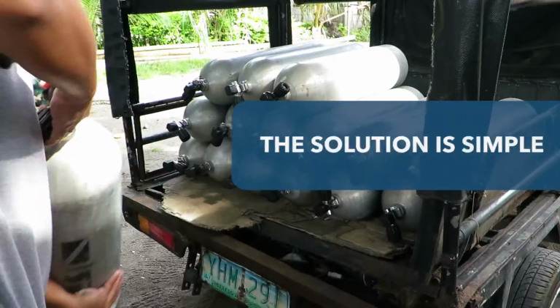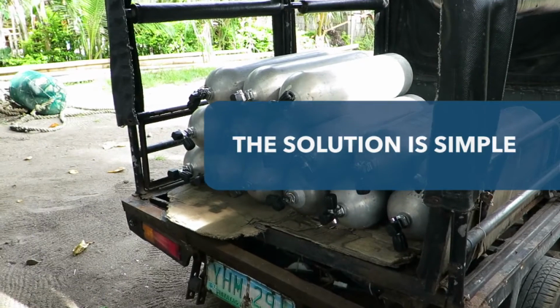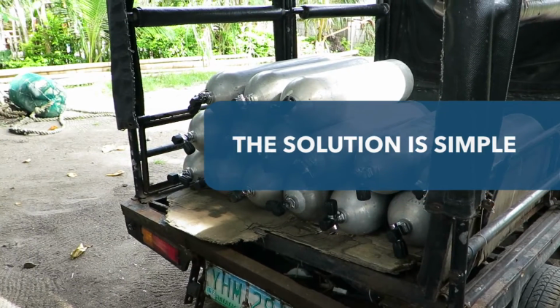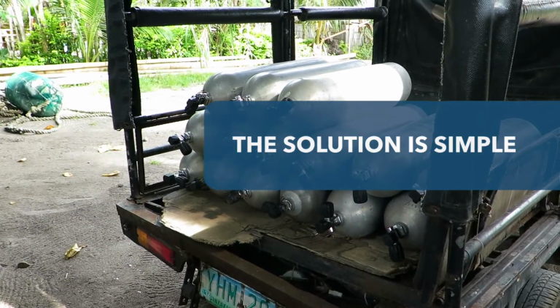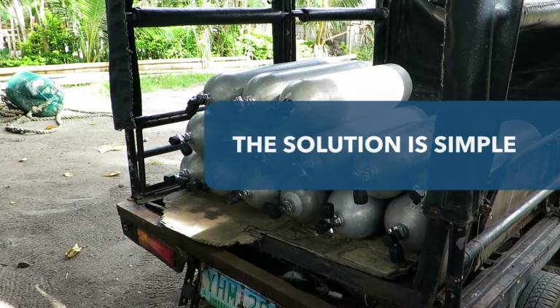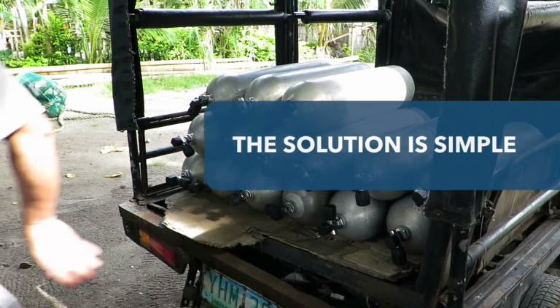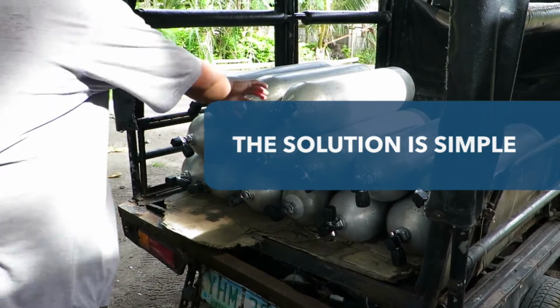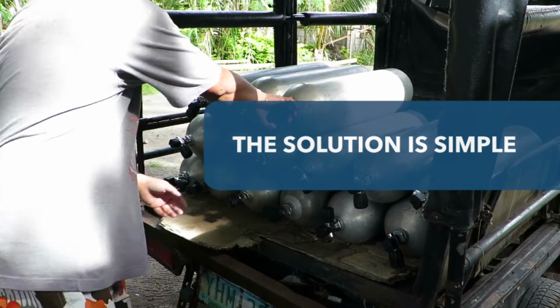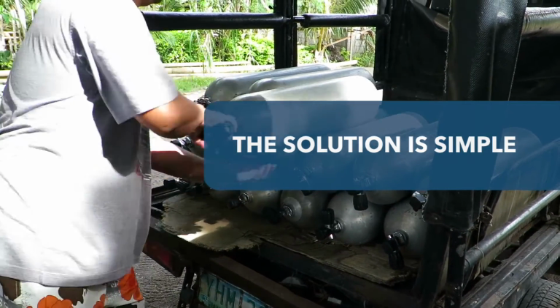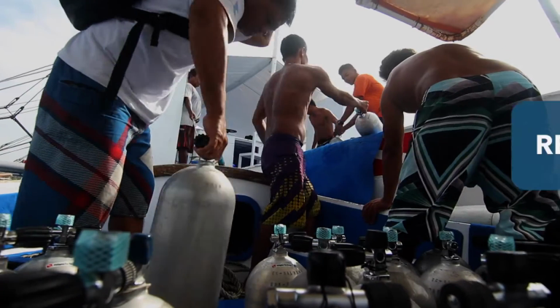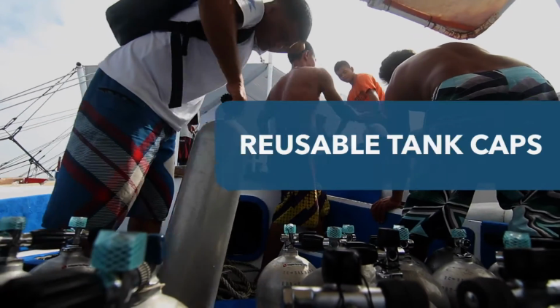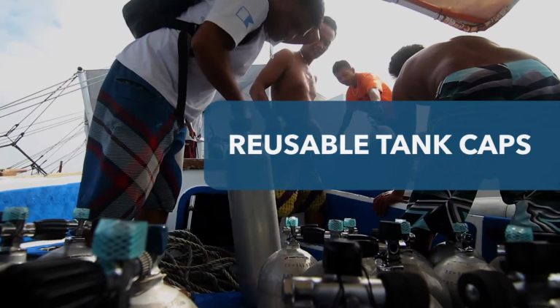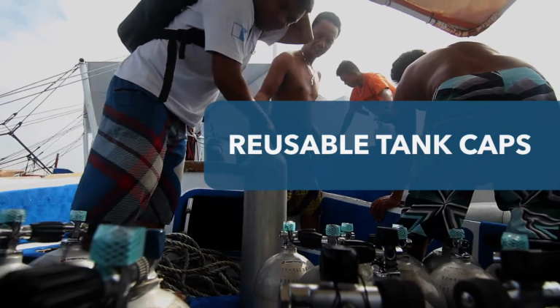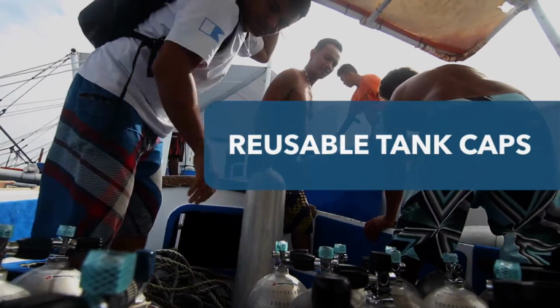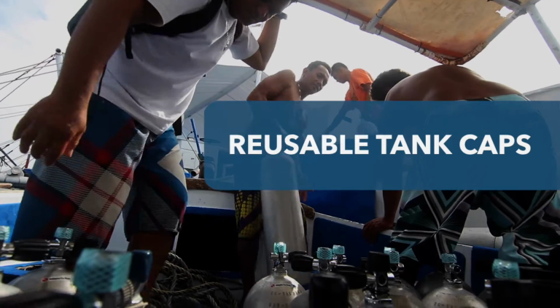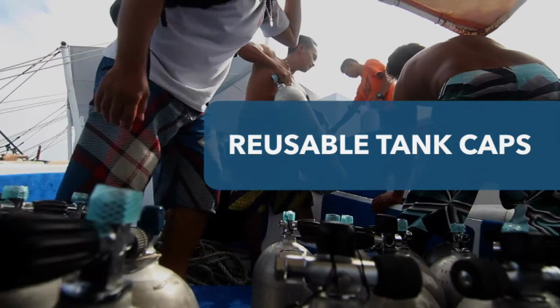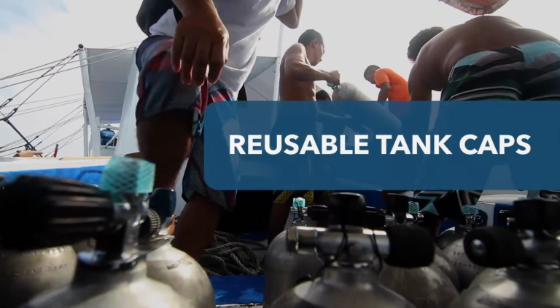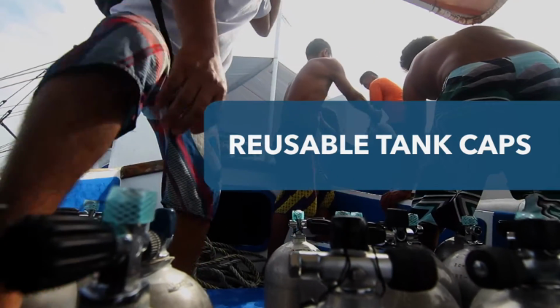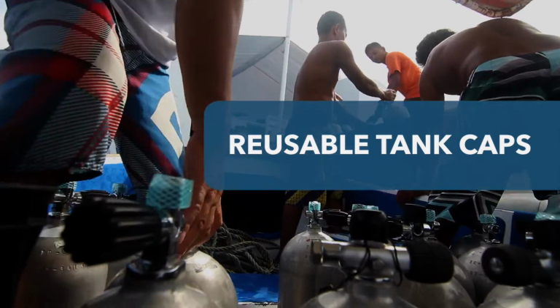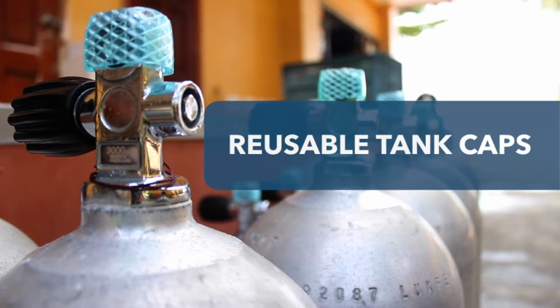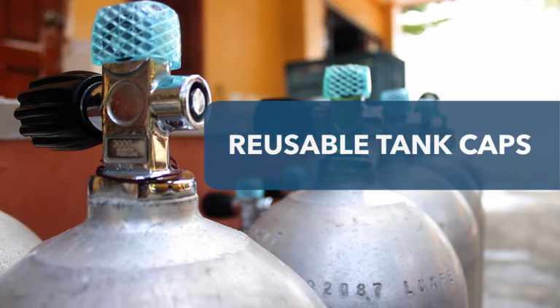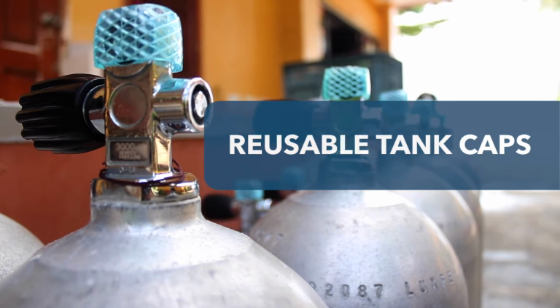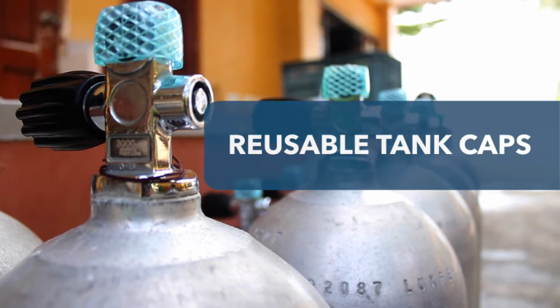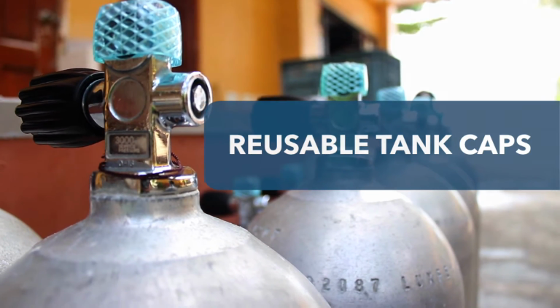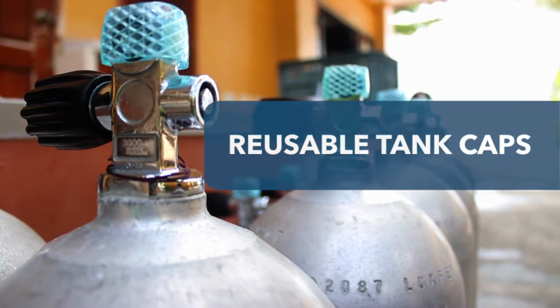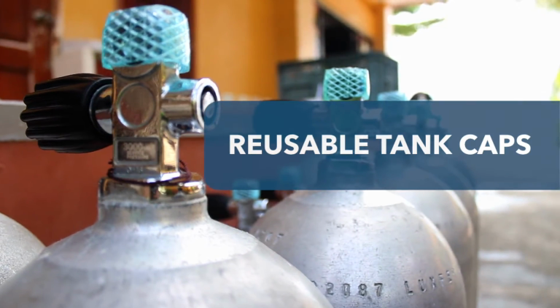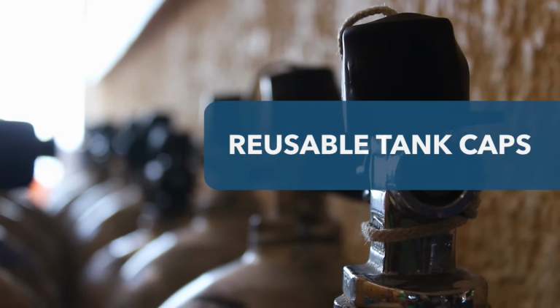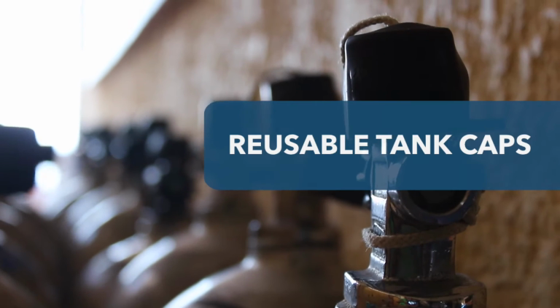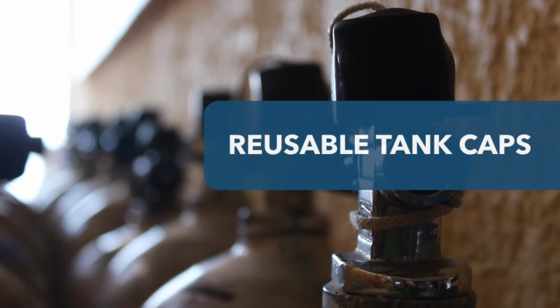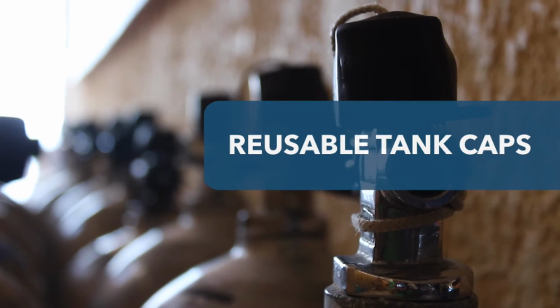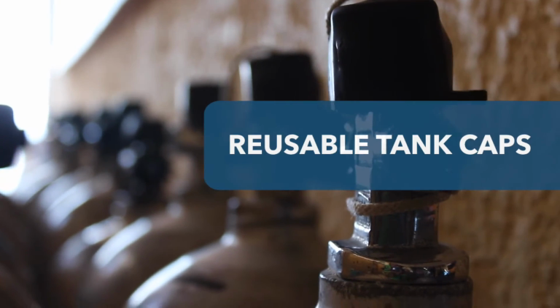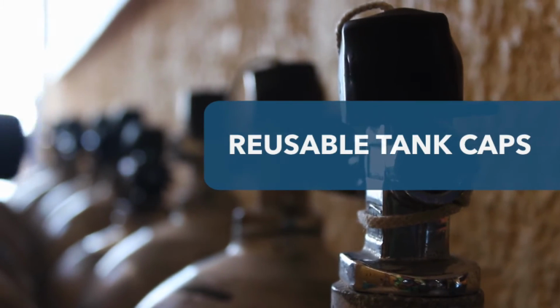Fortunately, there is a cheap and simple solution at your disposal. You can purchase tank caps, but a cheaper and more environmentally friendly option is to upcycle old materials like compressor tubes and make your own.